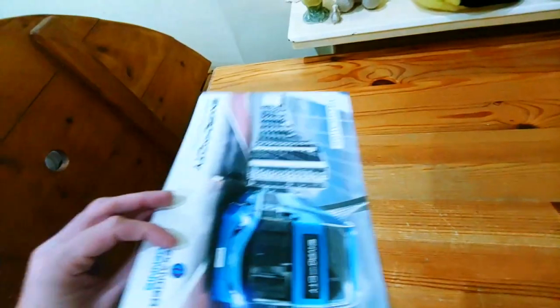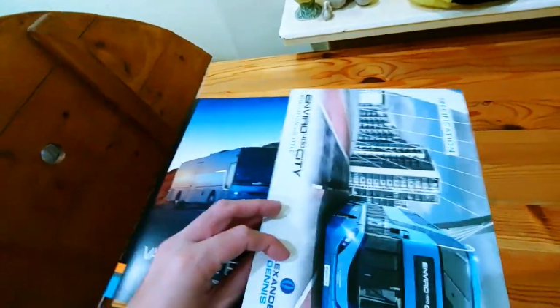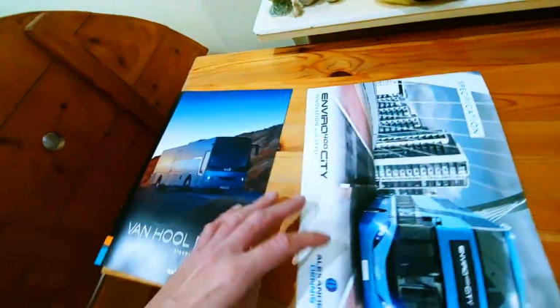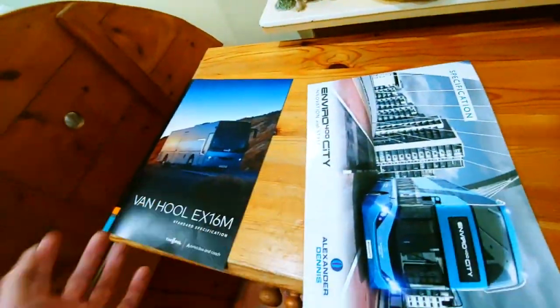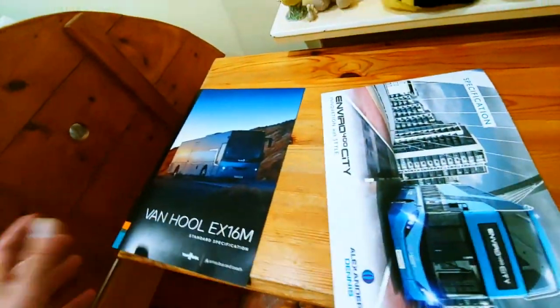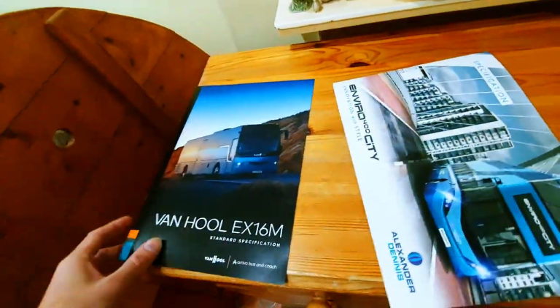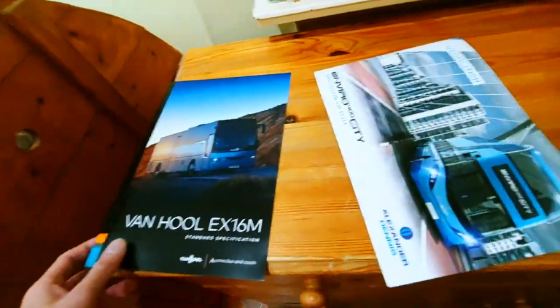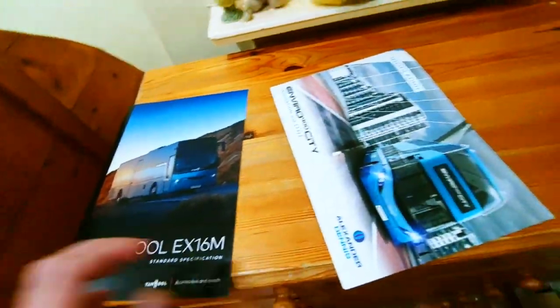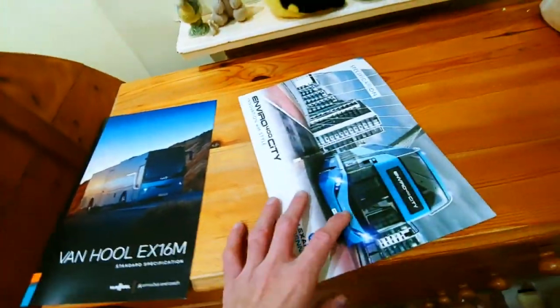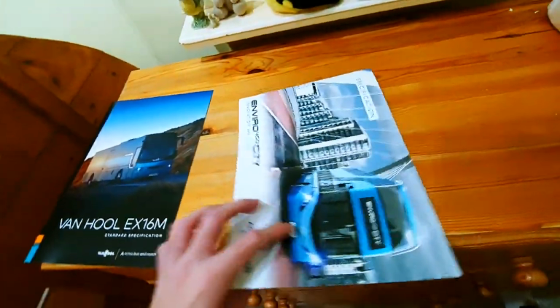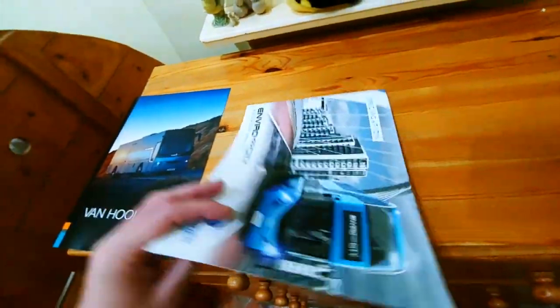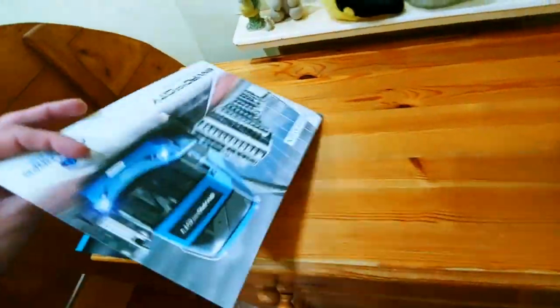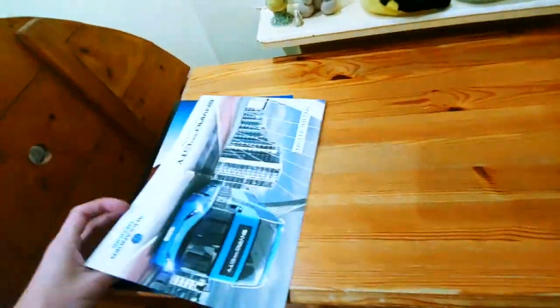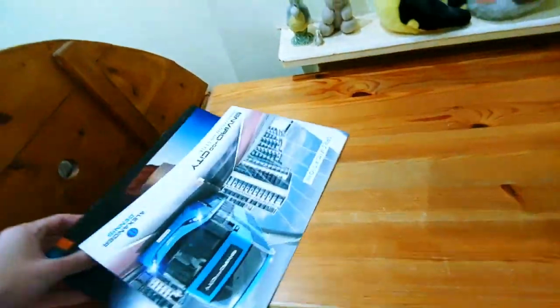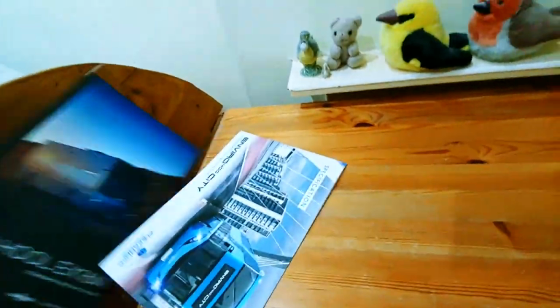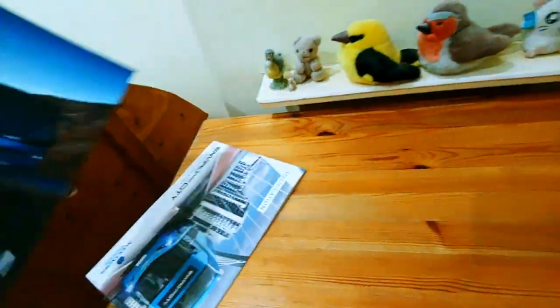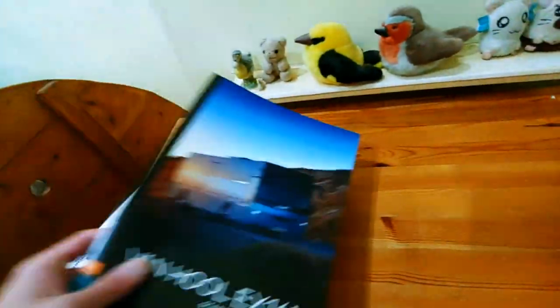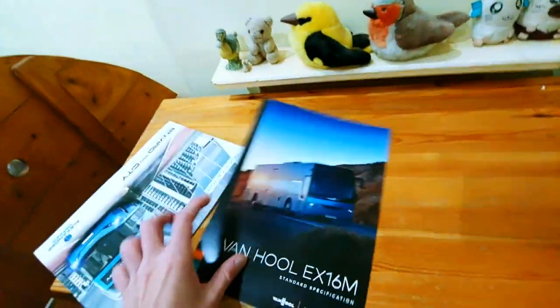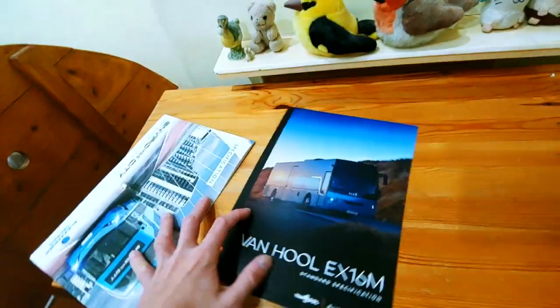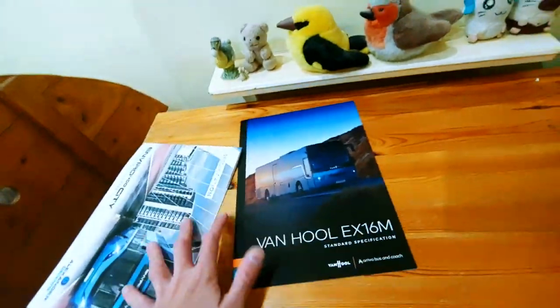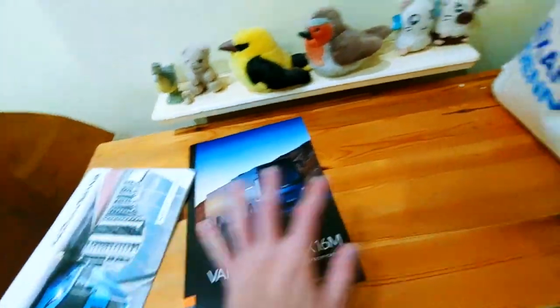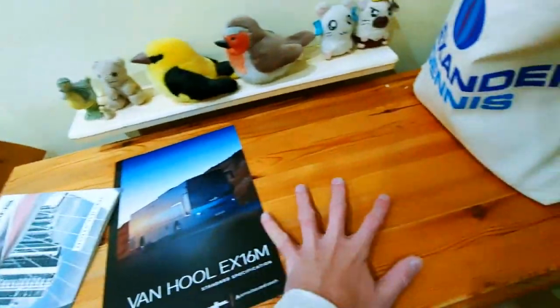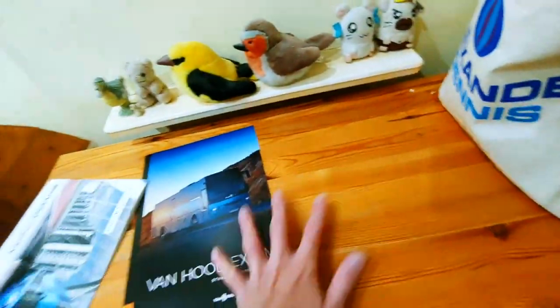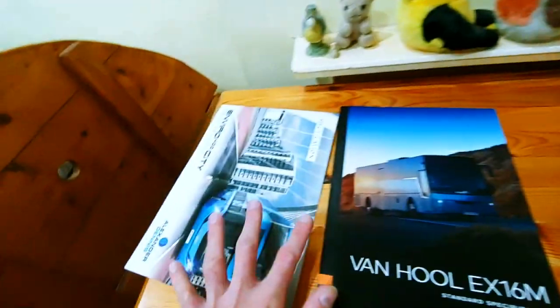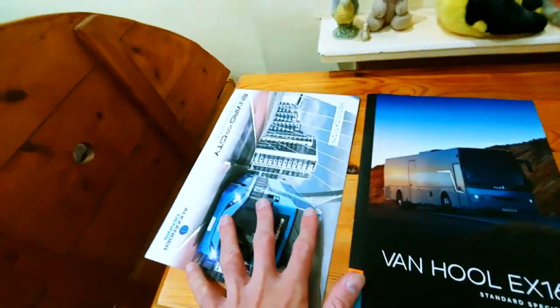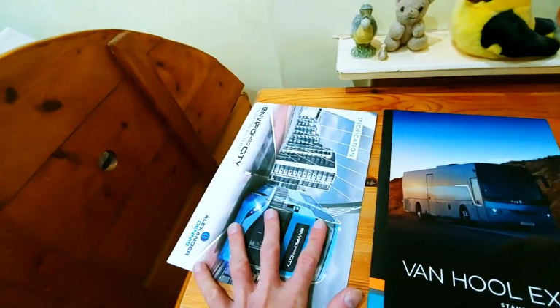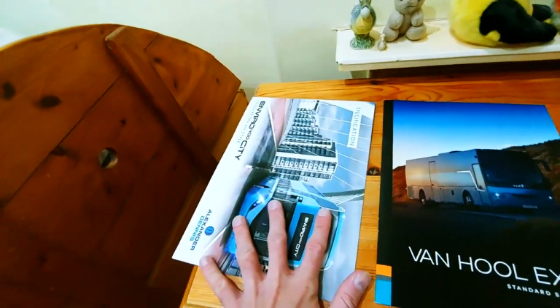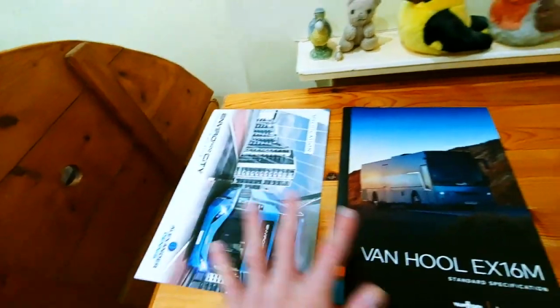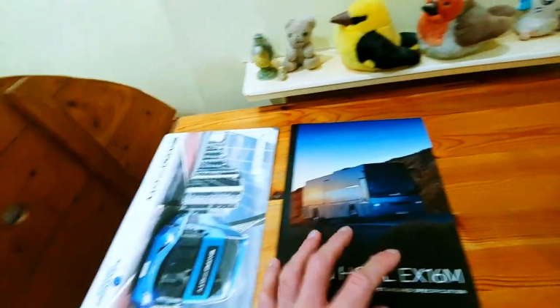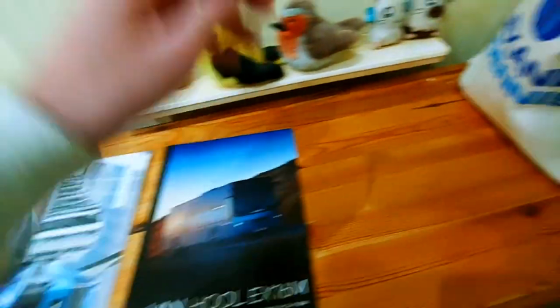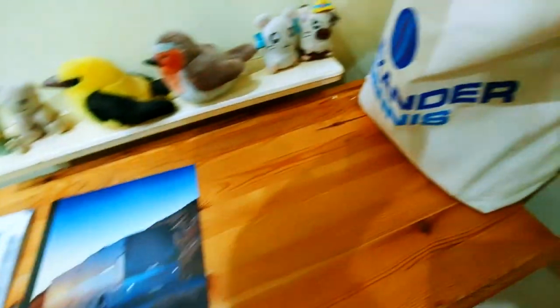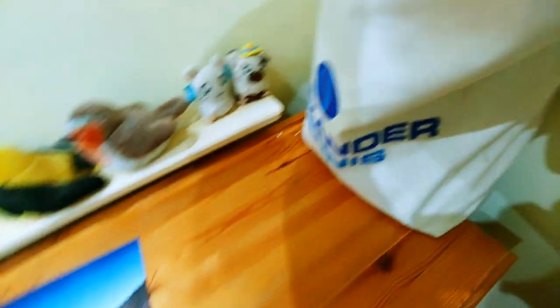Let's do a good pile, a bad pile, and a medium pile. Alexander Dennis obviously goes in the good pile because they're amazing.